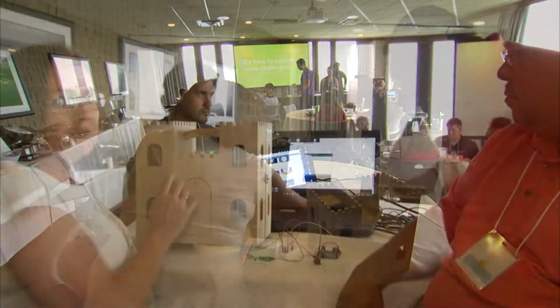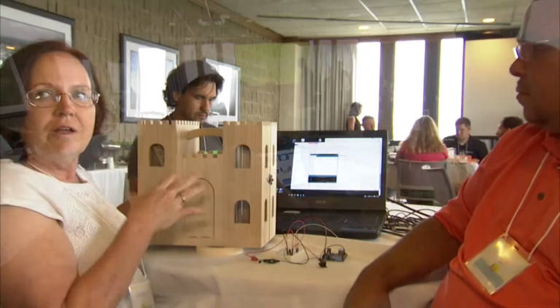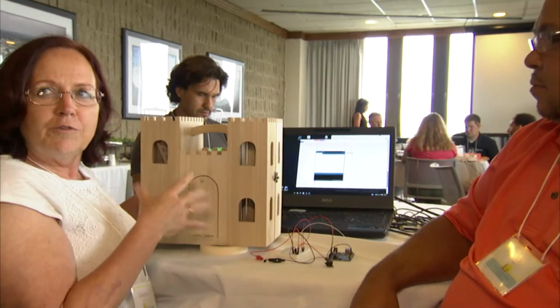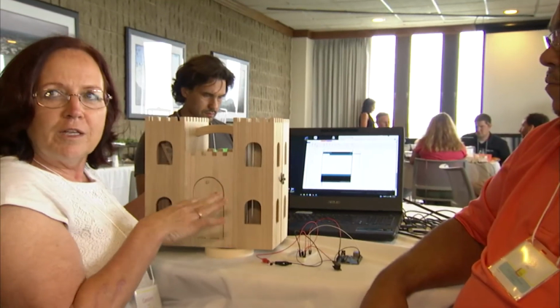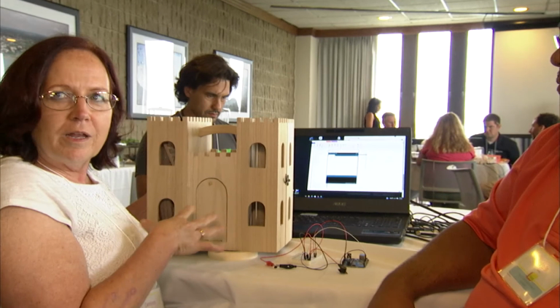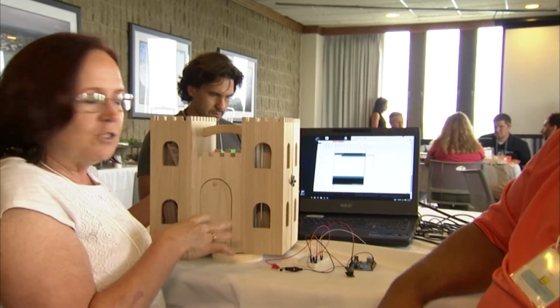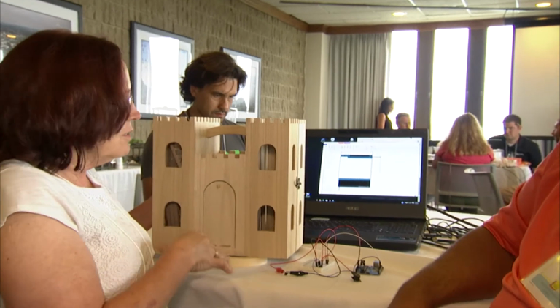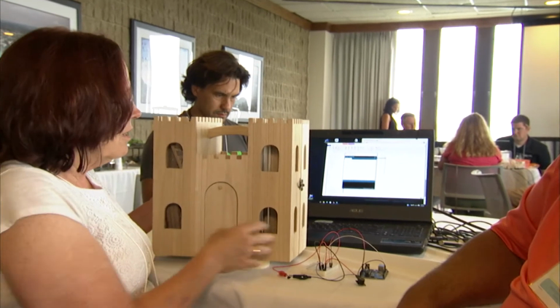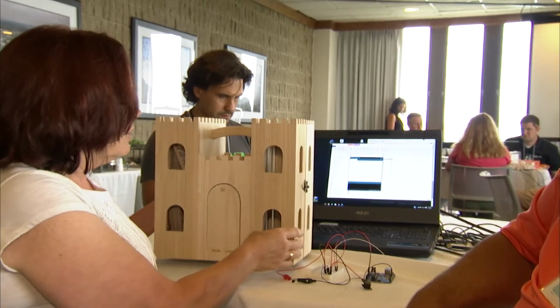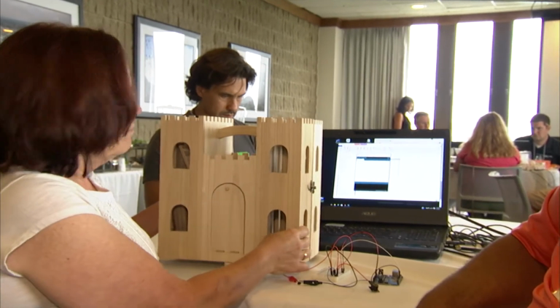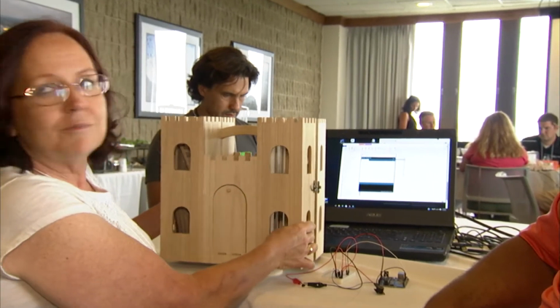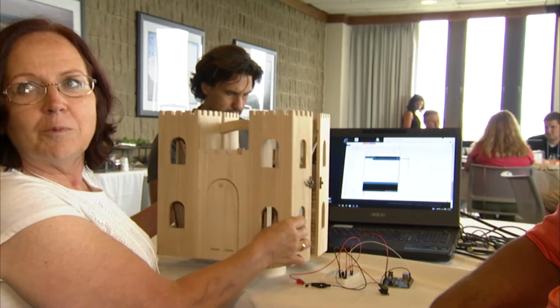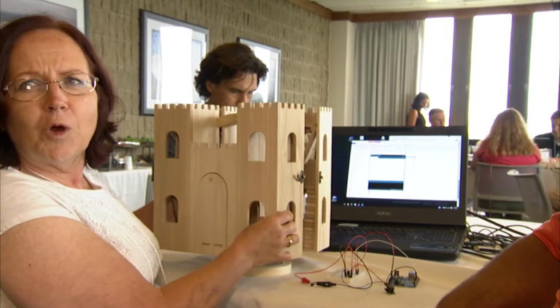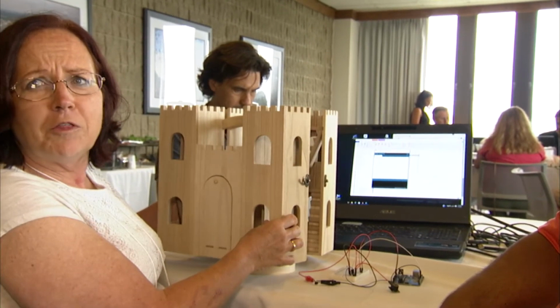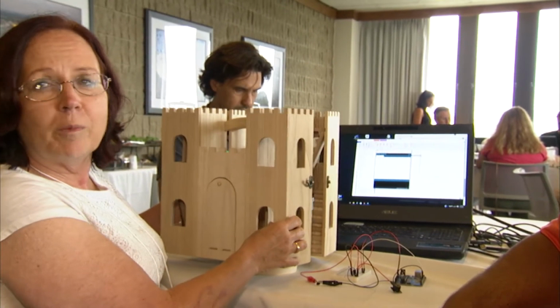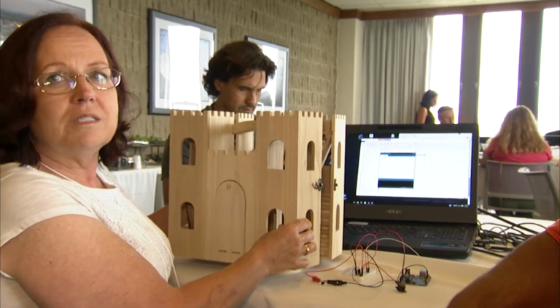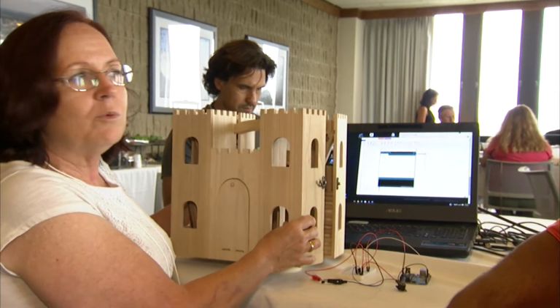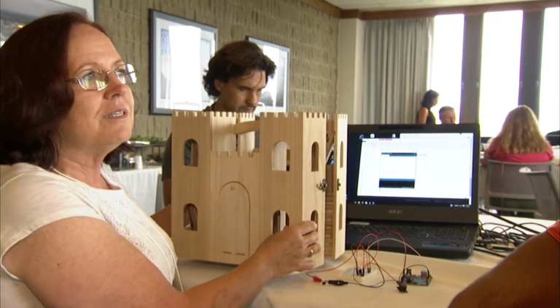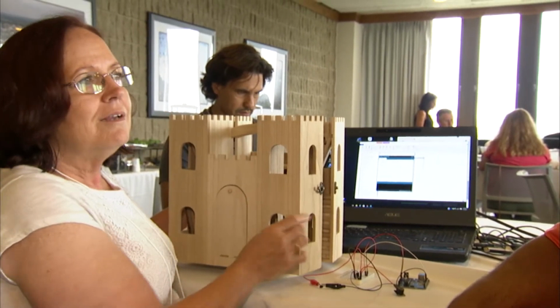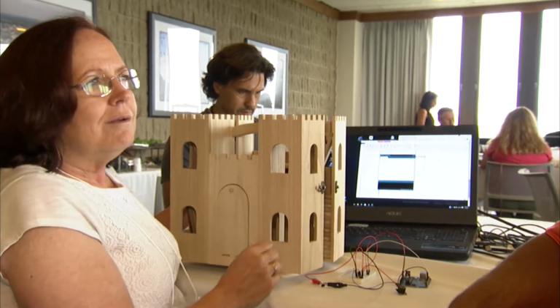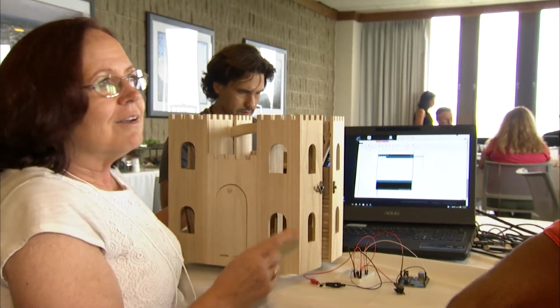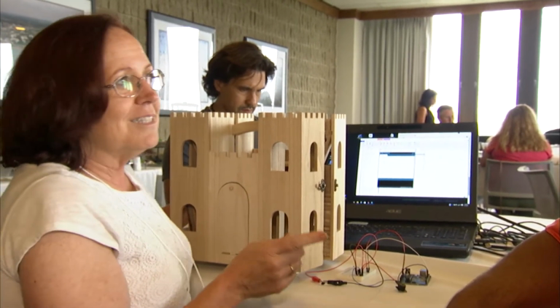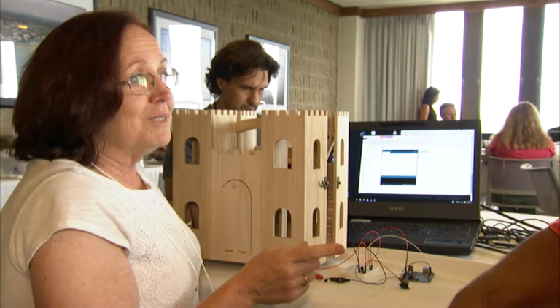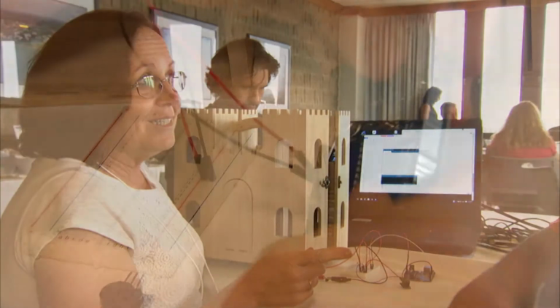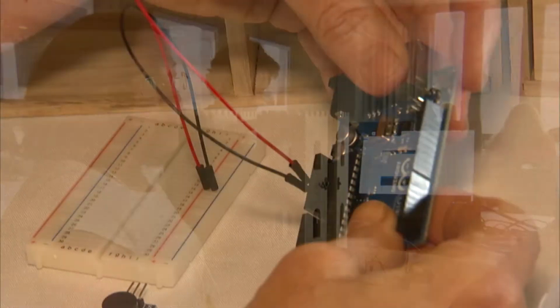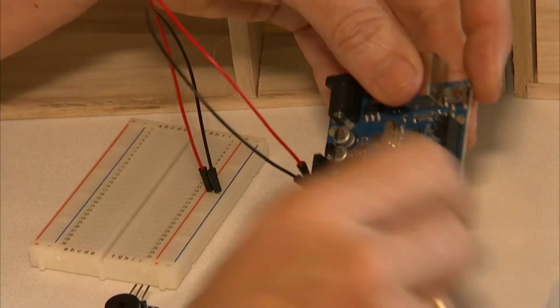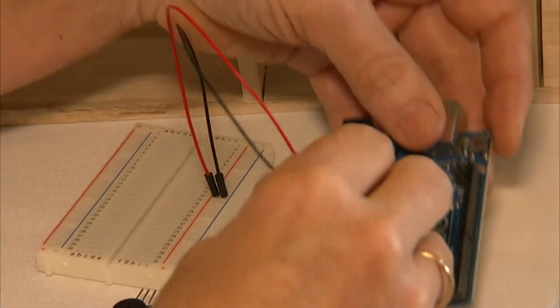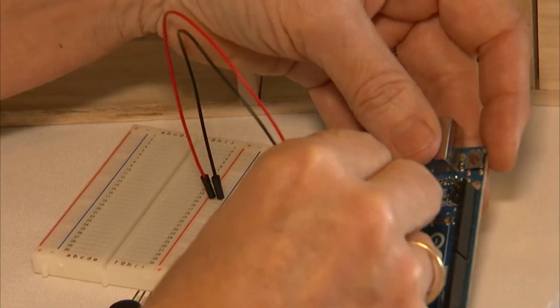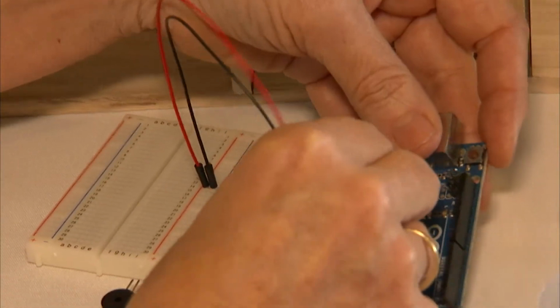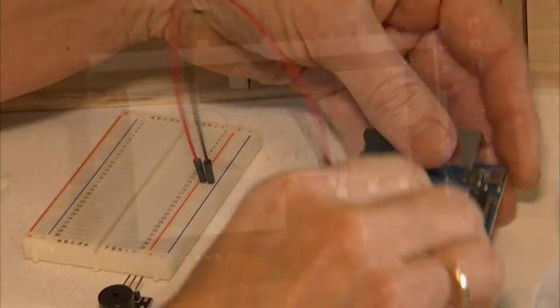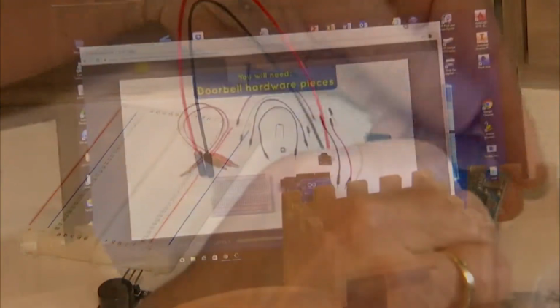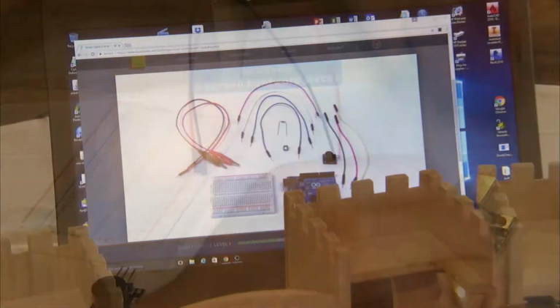There are different things we can add to this castle. We're working on the doorbell because it's the simplest one.